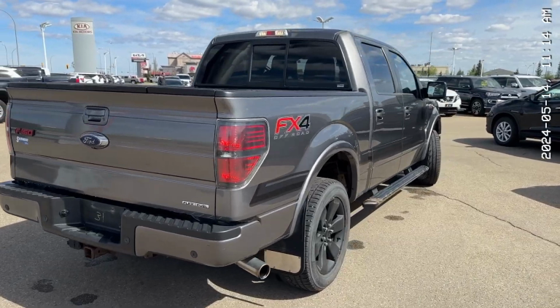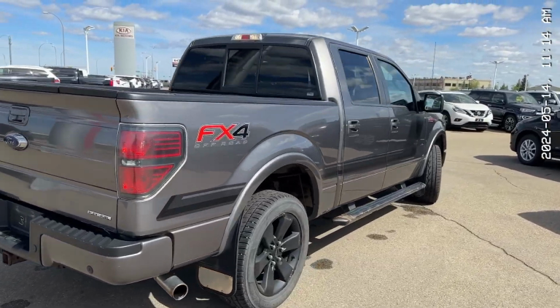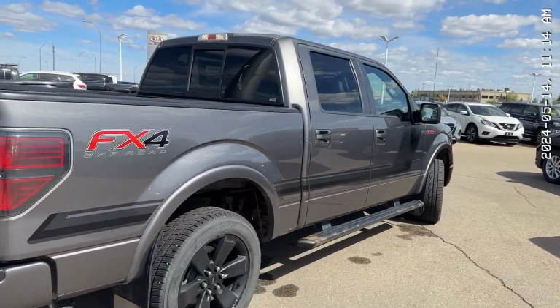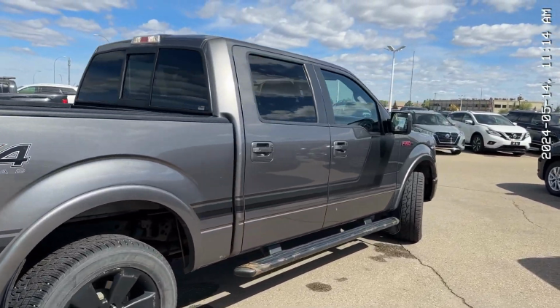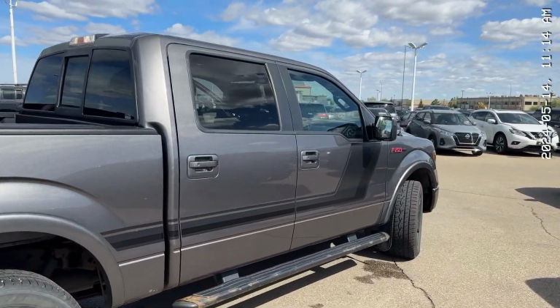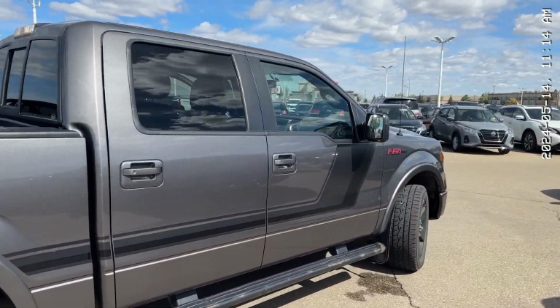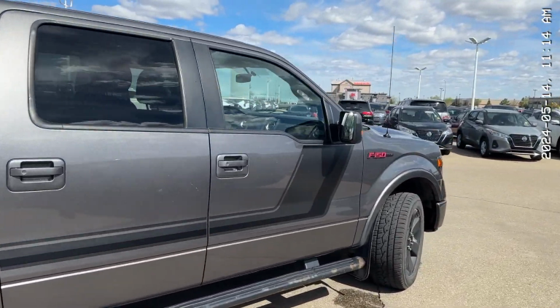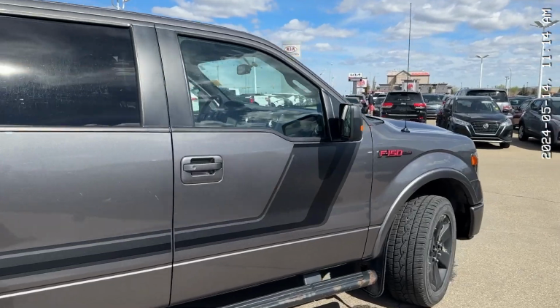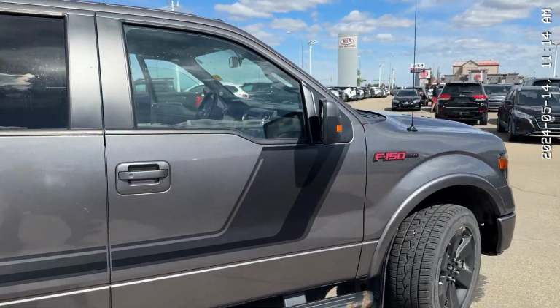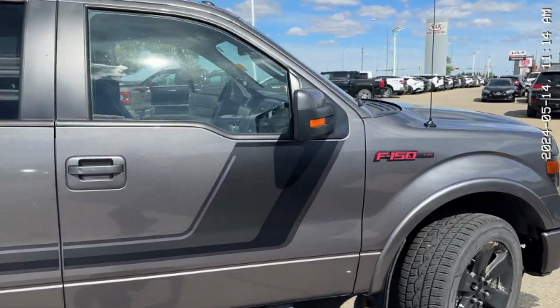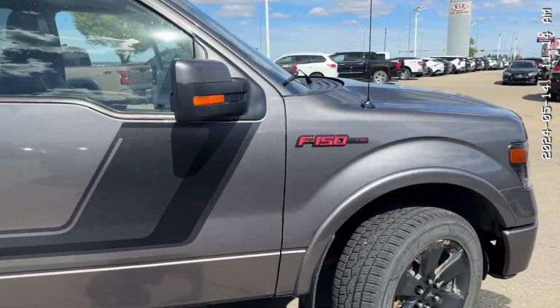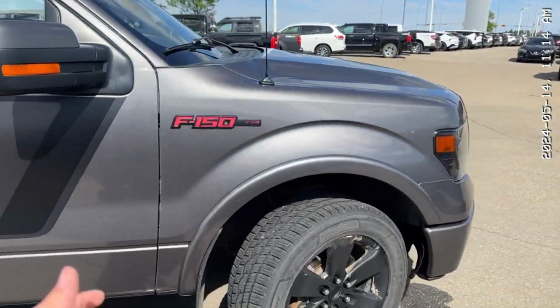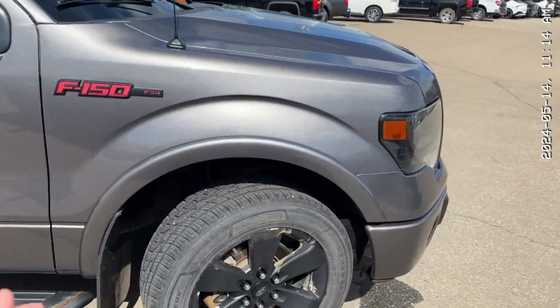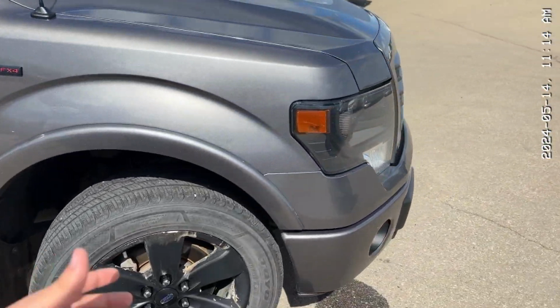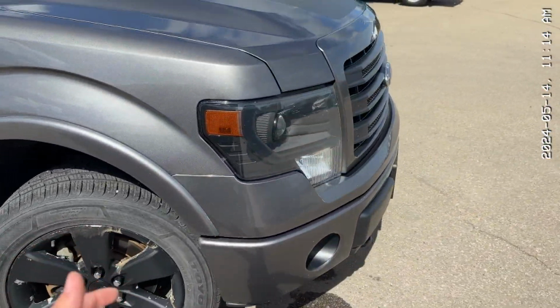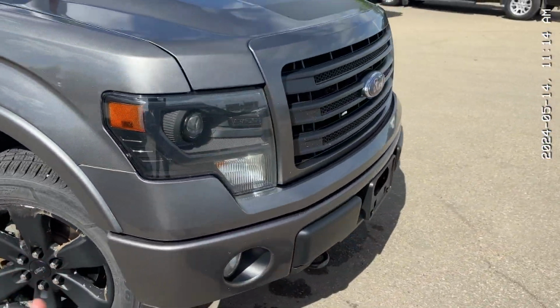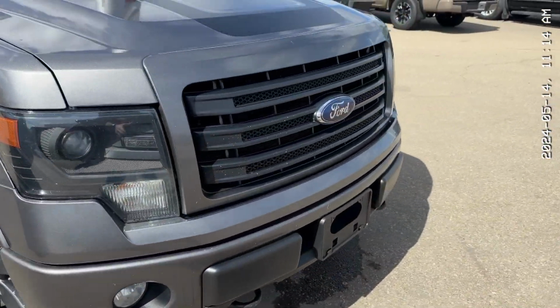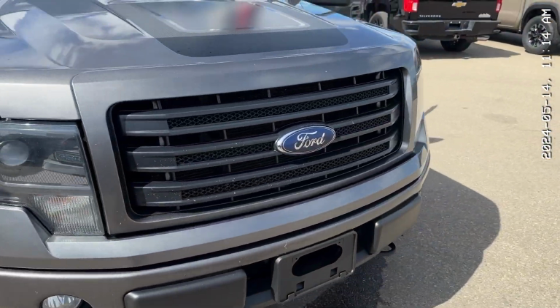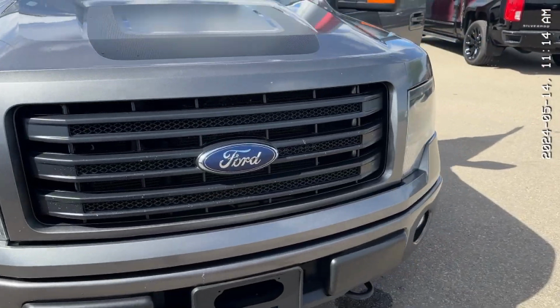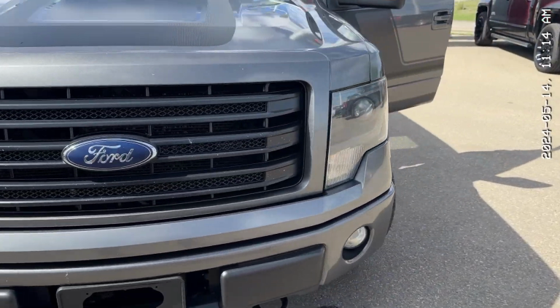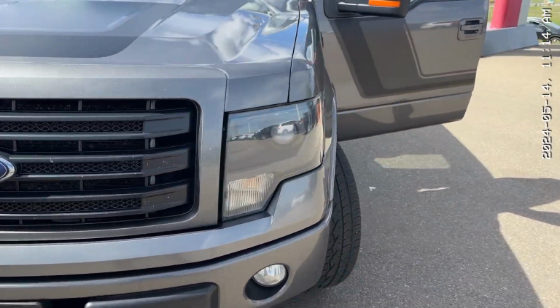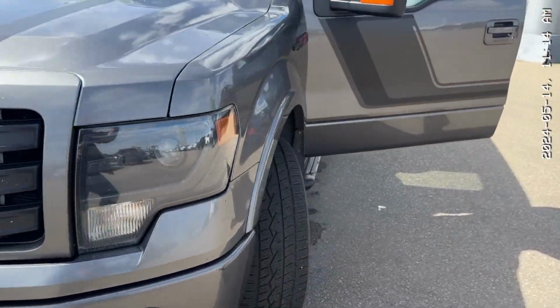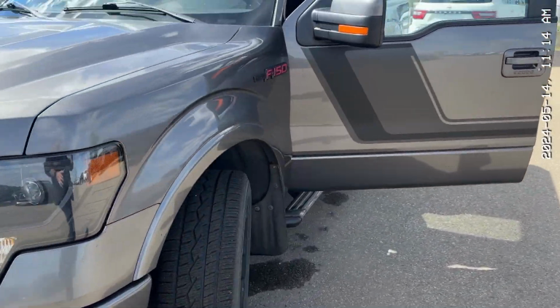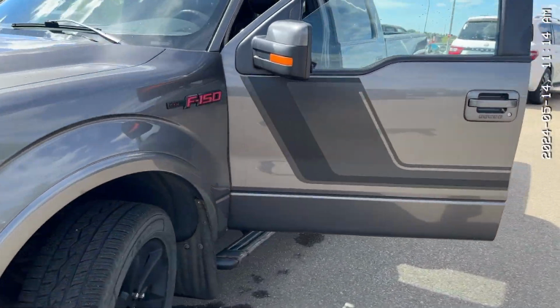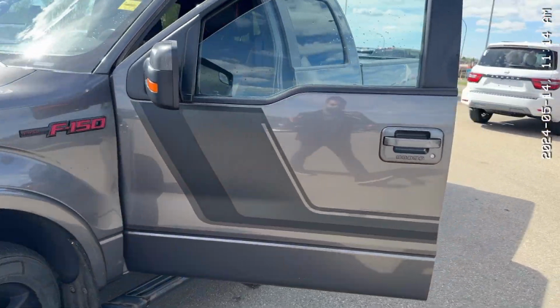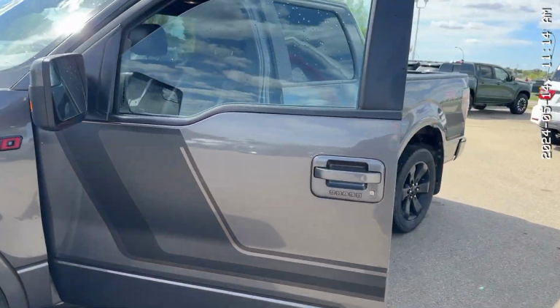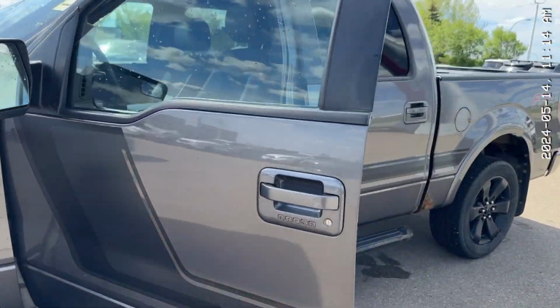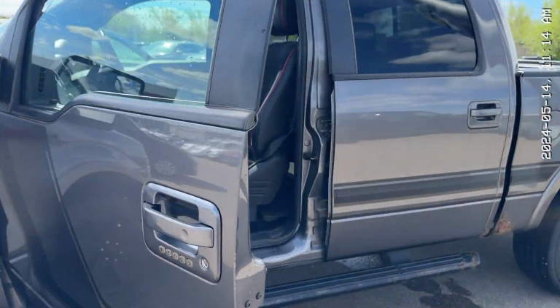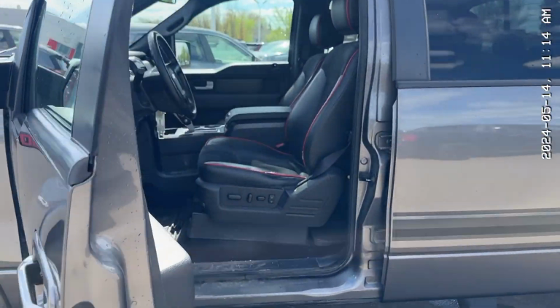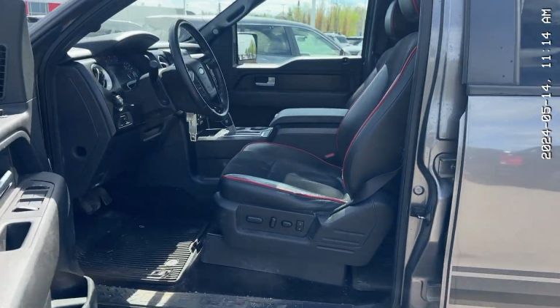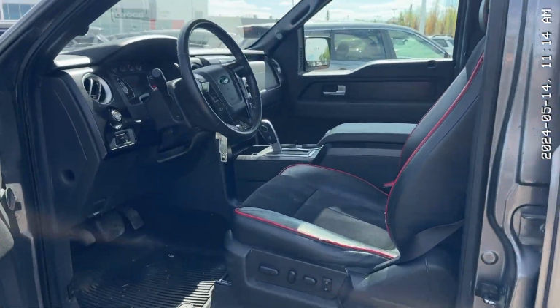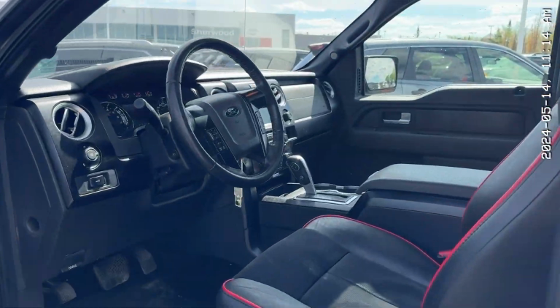Thank you so much for watching my video on the 2014 Ford F-150 FX4. I hope you enjoyed it. If you have any questions, feel free to call us at 780-449-5775. Ask for Dane or Thomas, and we can go from there. We hope to hear back soon. Bye for now.